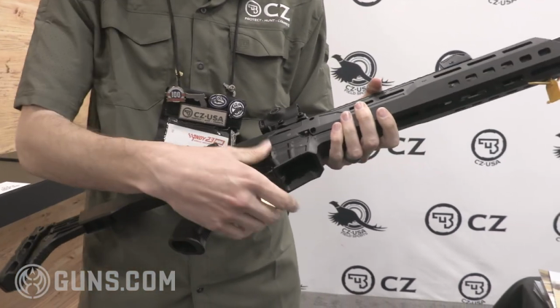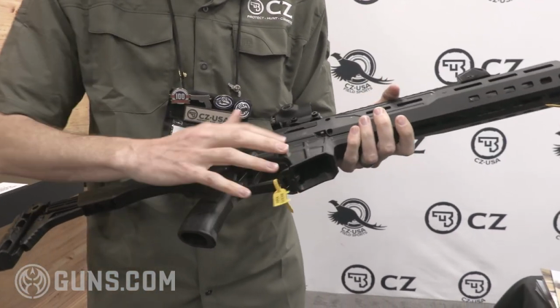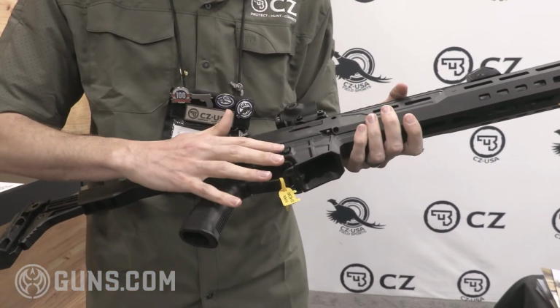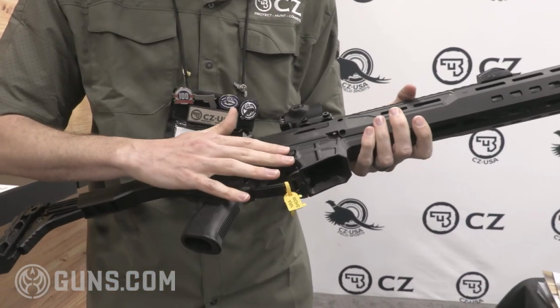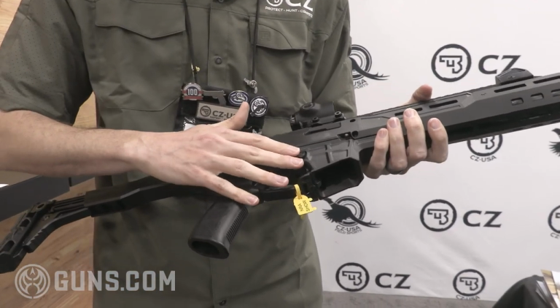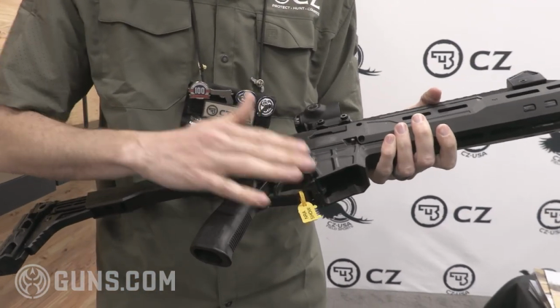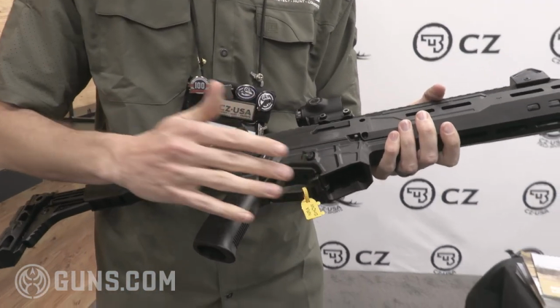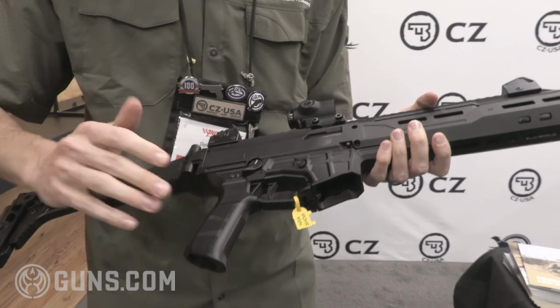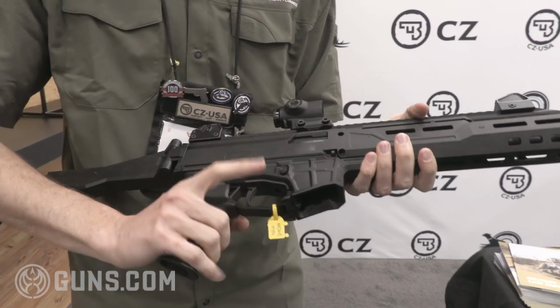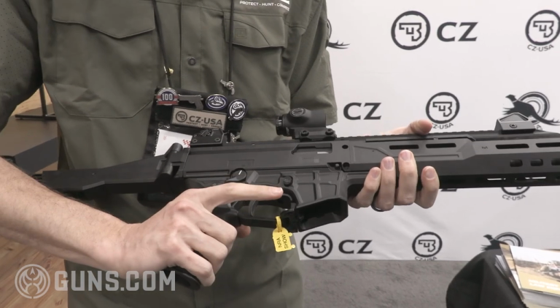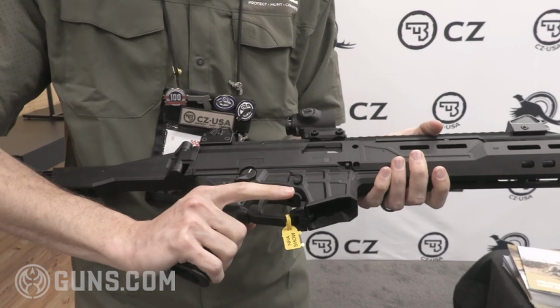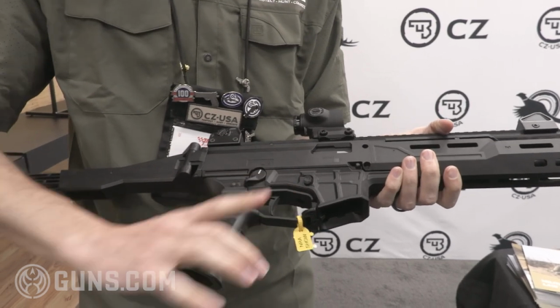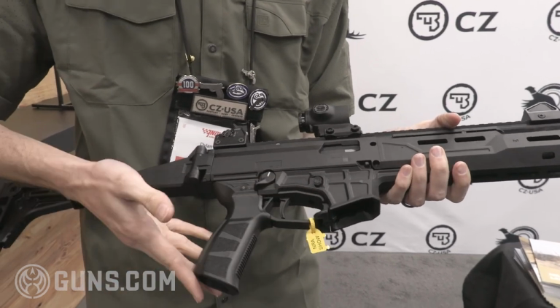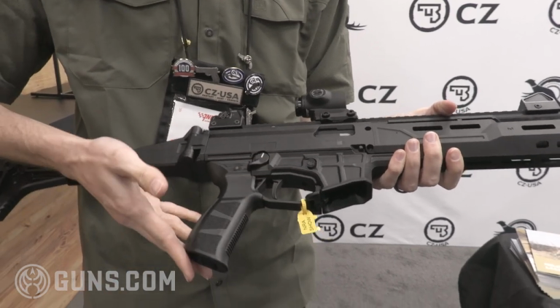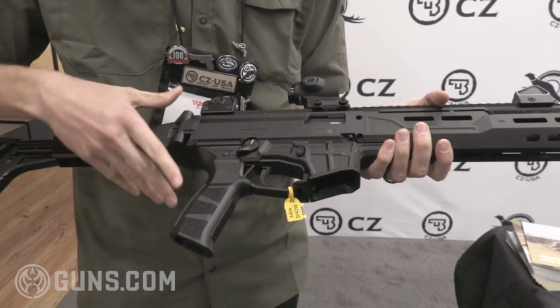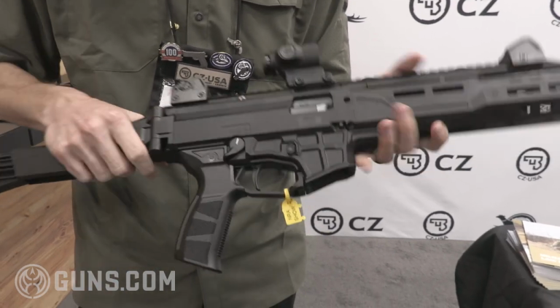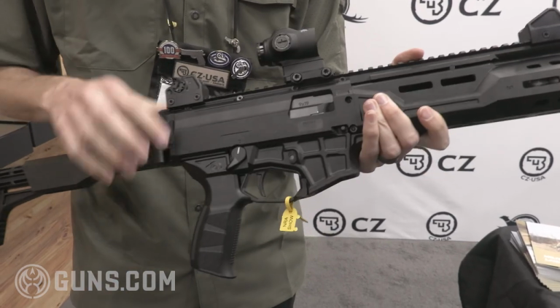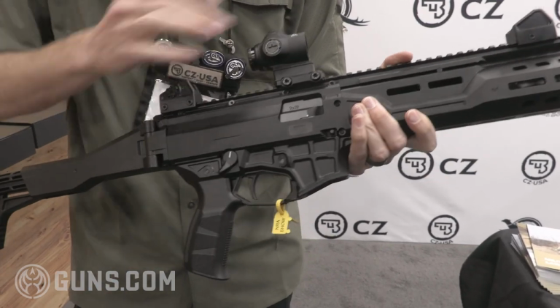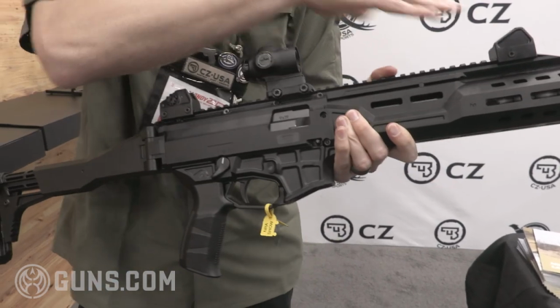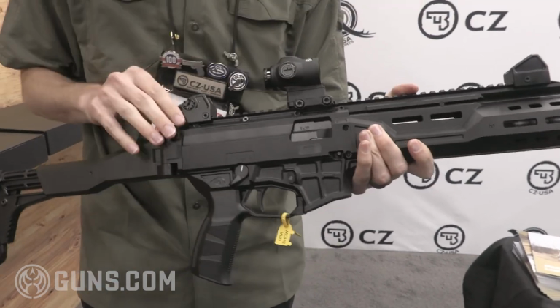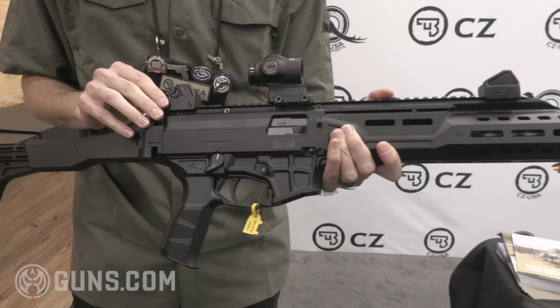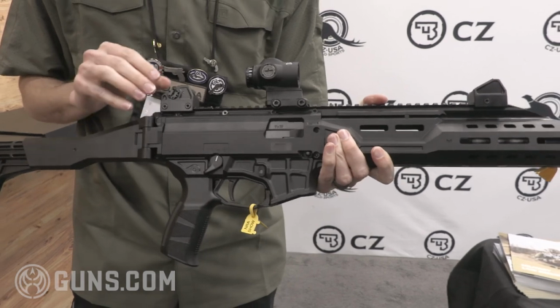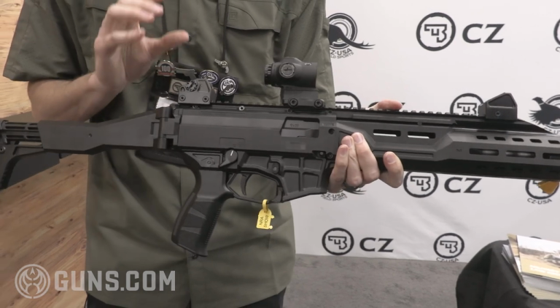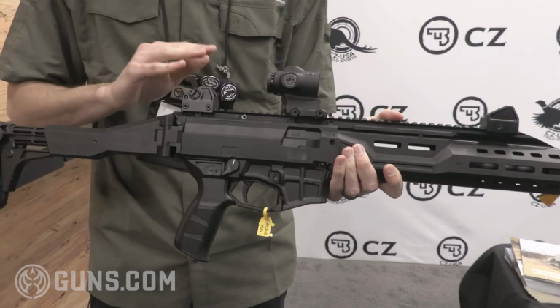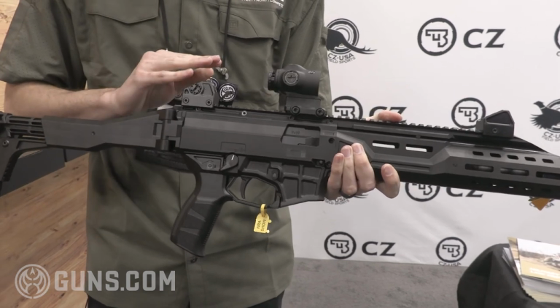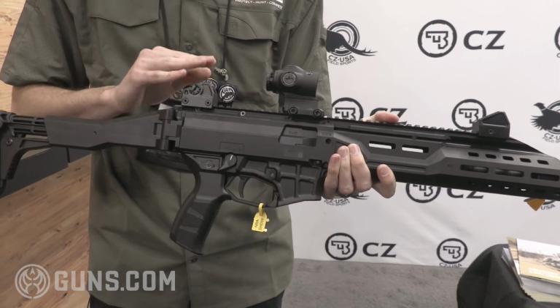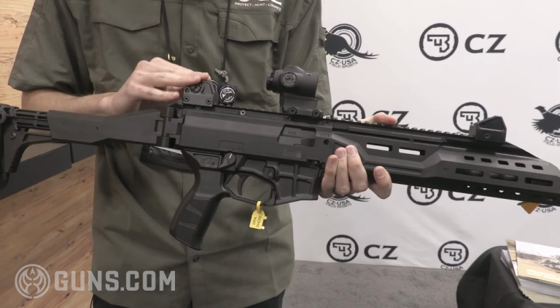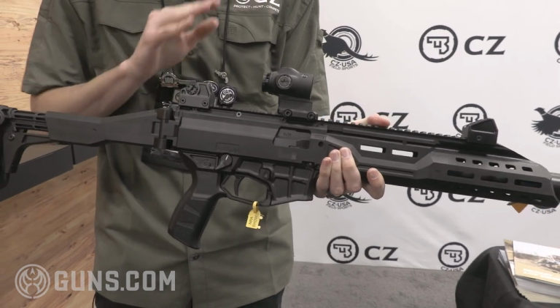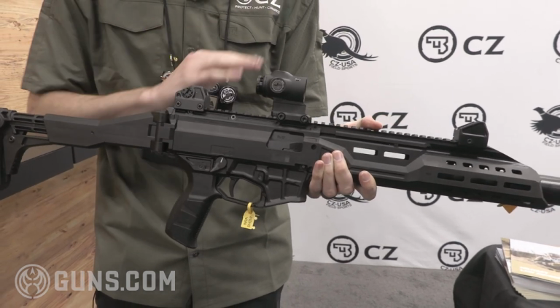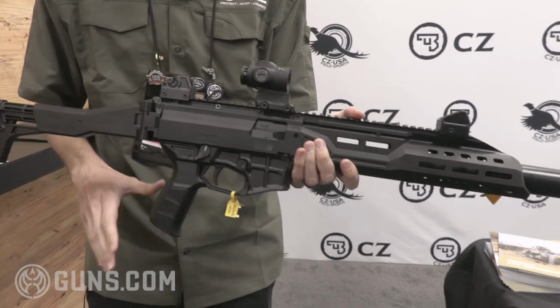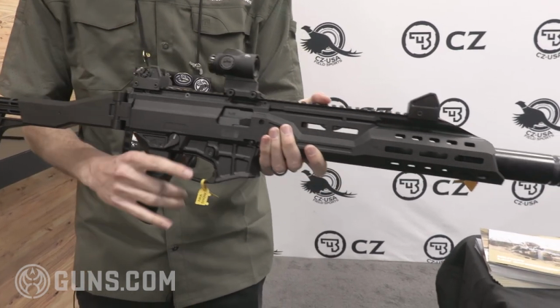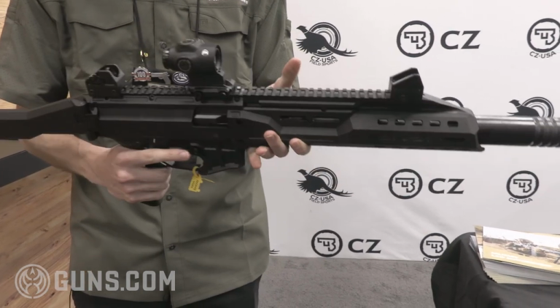You've got an AR style mag release, new bolt release, different grip angle and different grip as well. The sights are a tad bit different now too — they will actually lower one-third co-witness with just about any red dot you put on there.